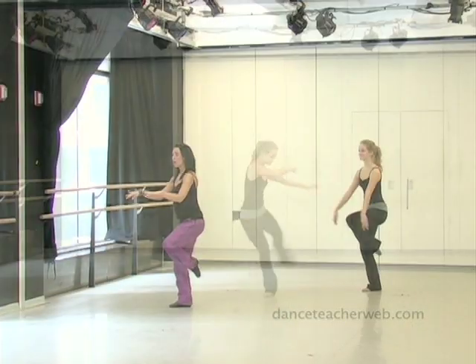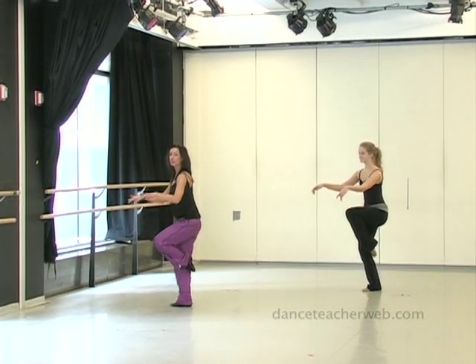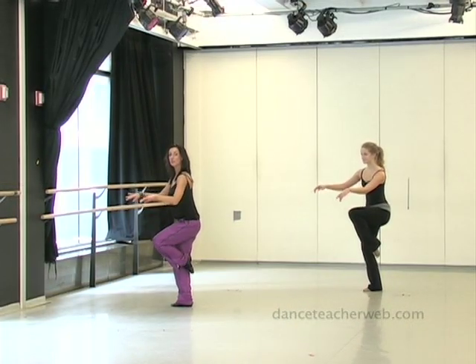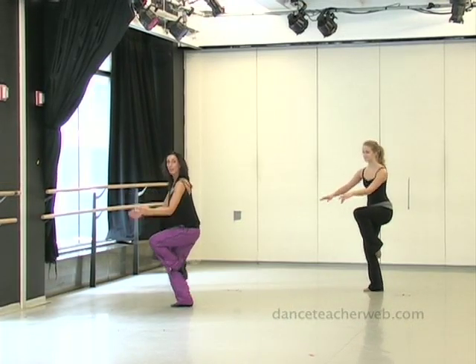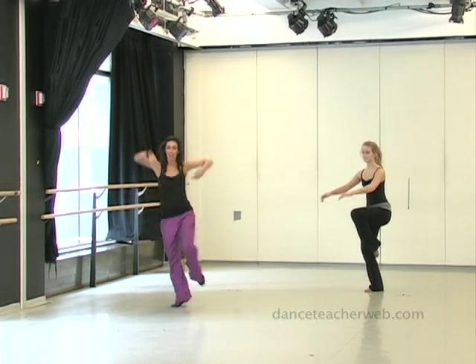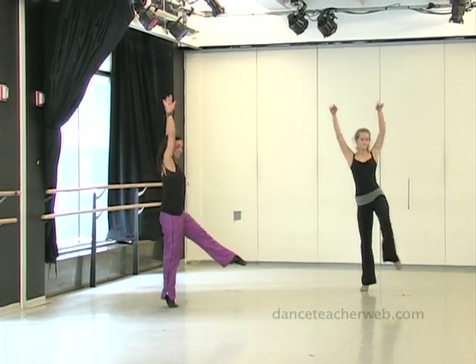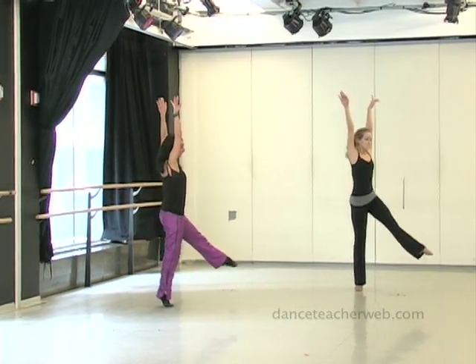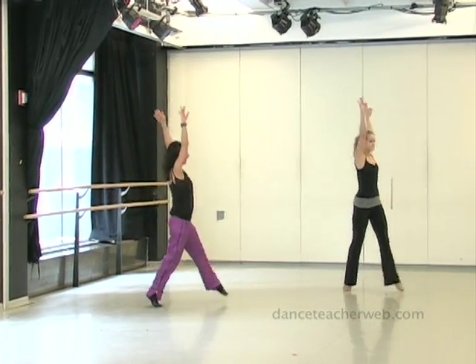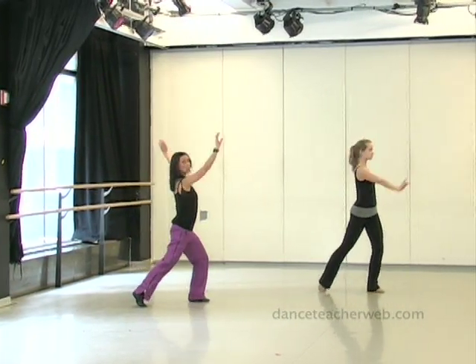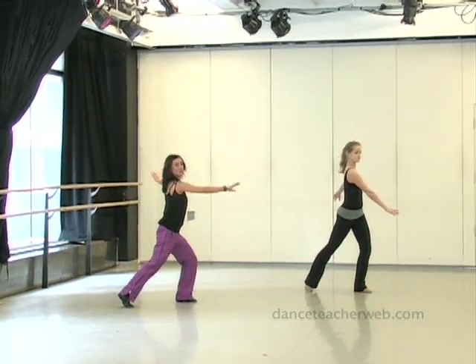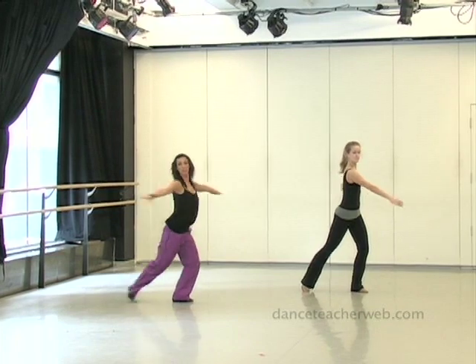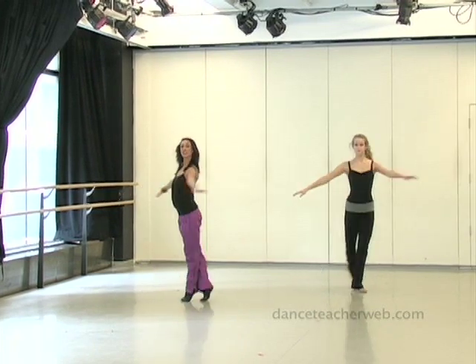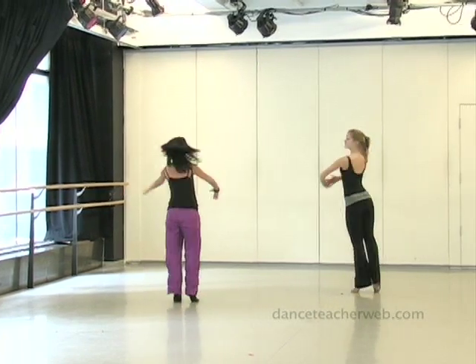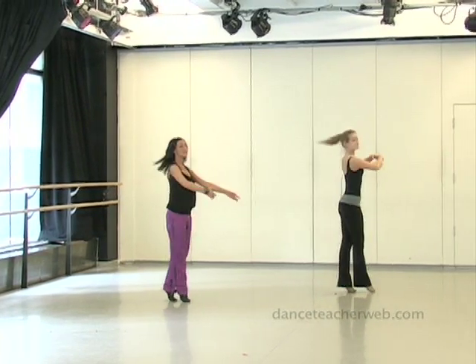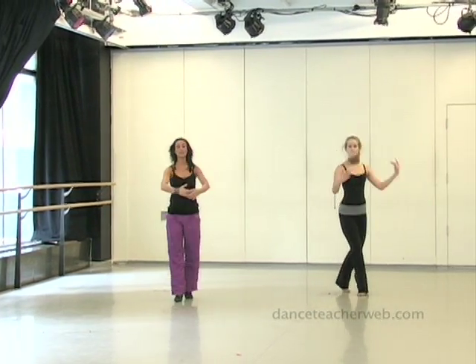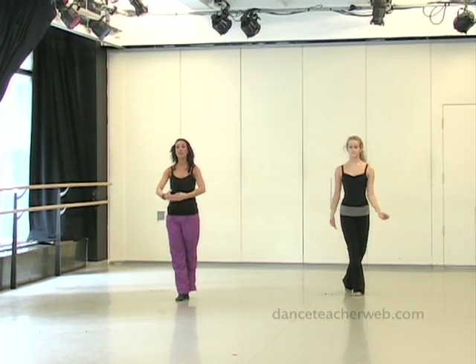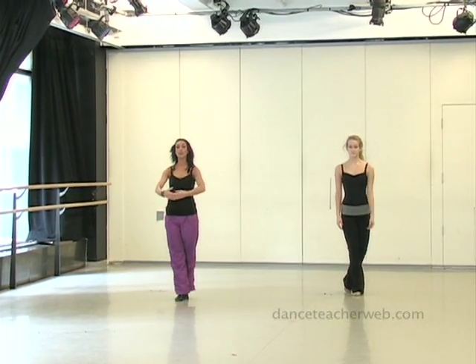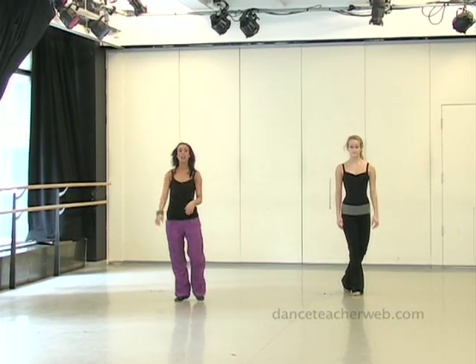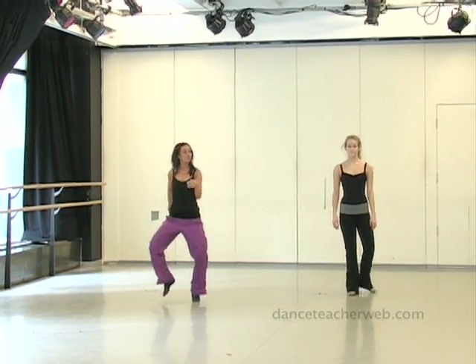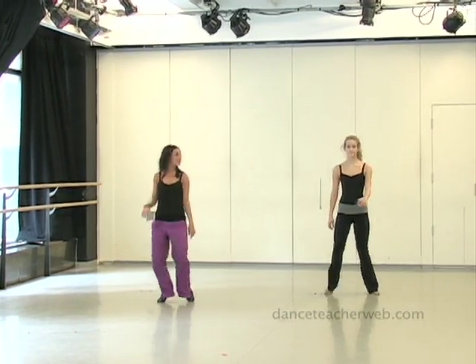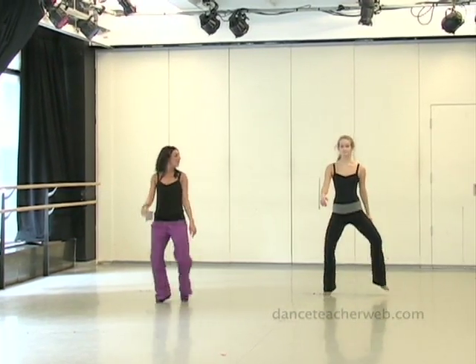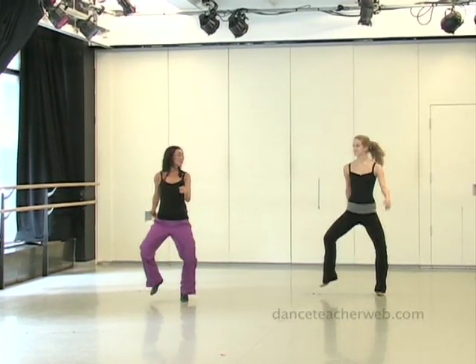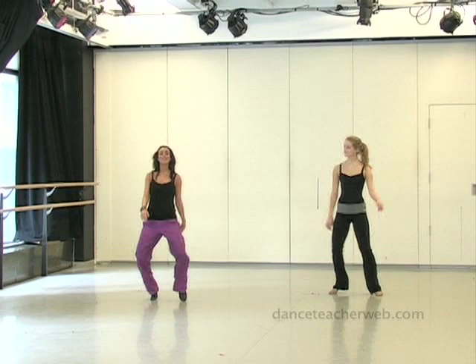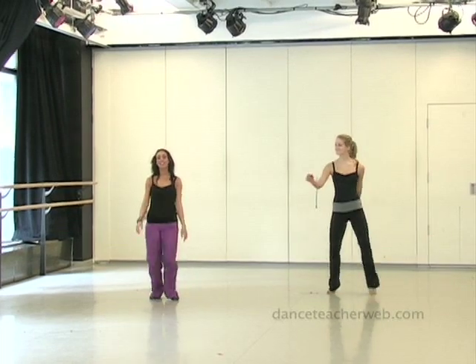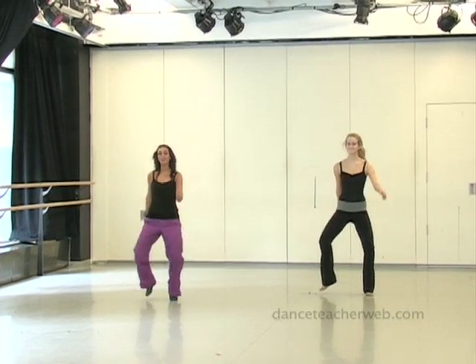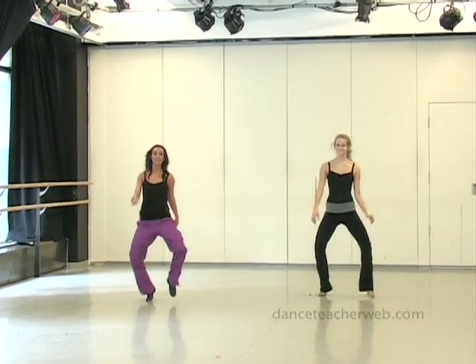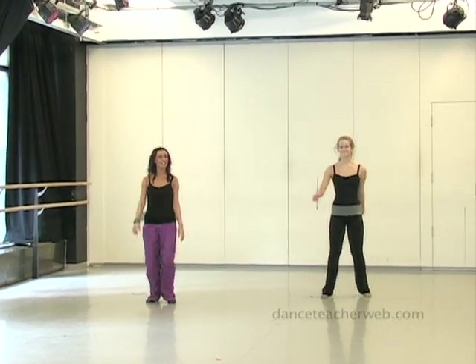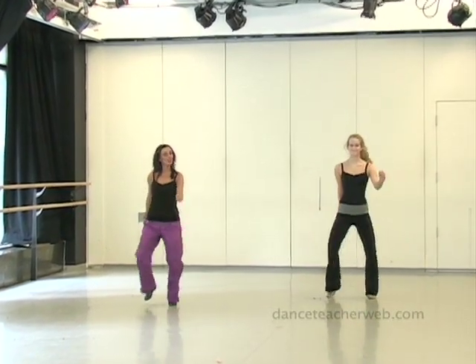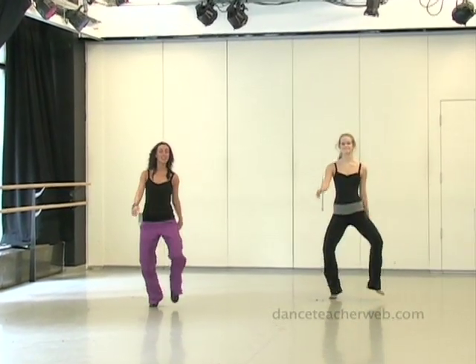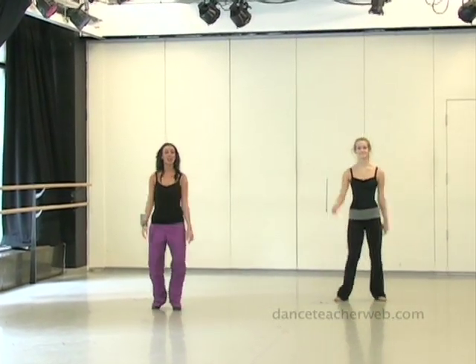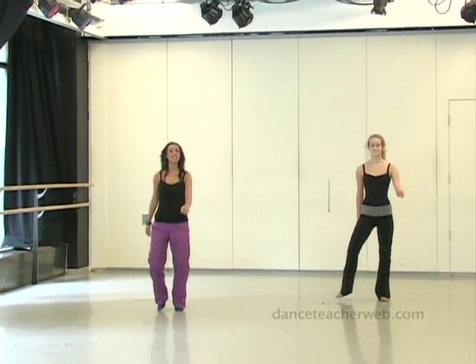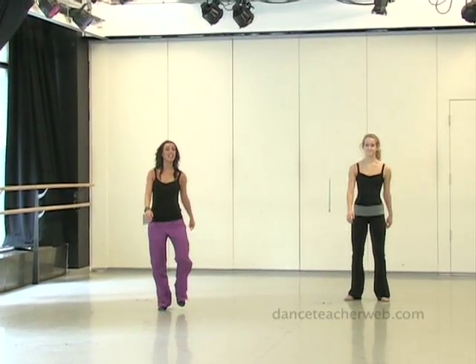We're going to relevé, sending the leg out. One, two. We're going to back turn behind ourselves. Three, four. And we're going to do this little swivel of the legs — very playful. Let it go. Five, six, seven, eight.